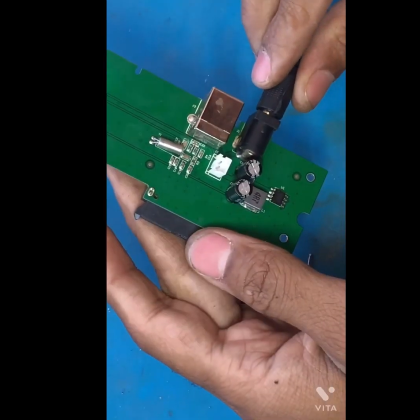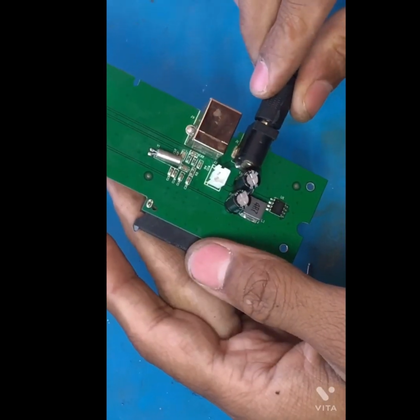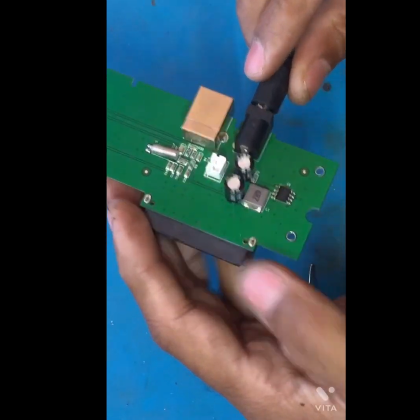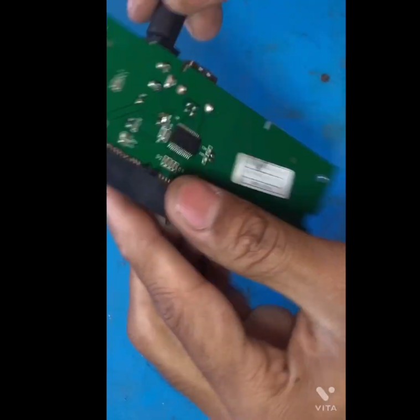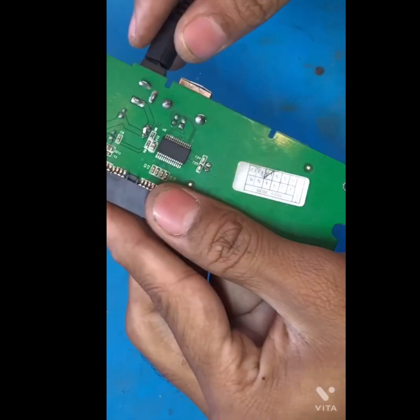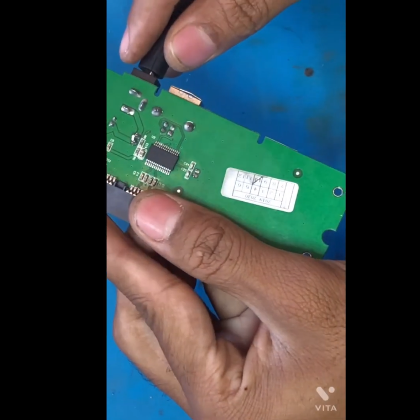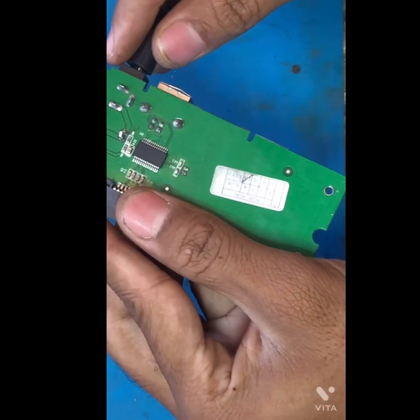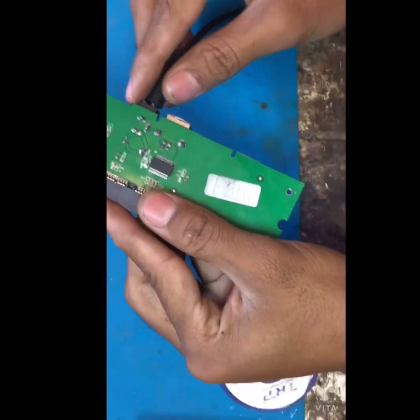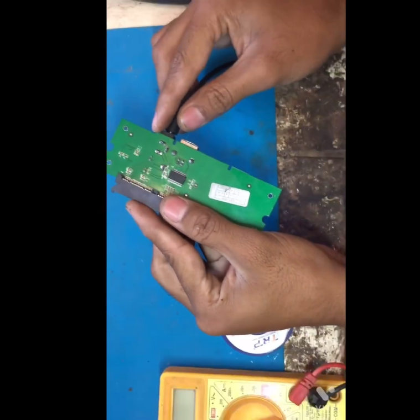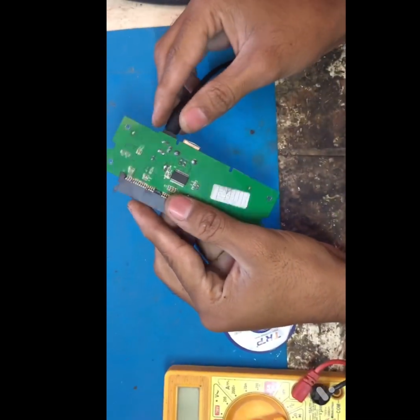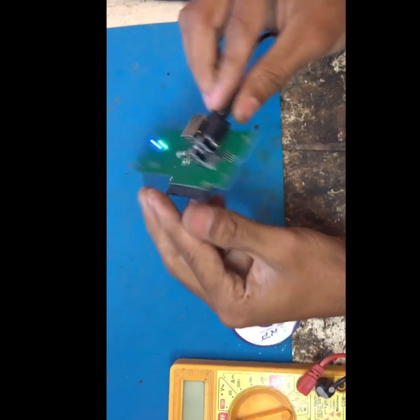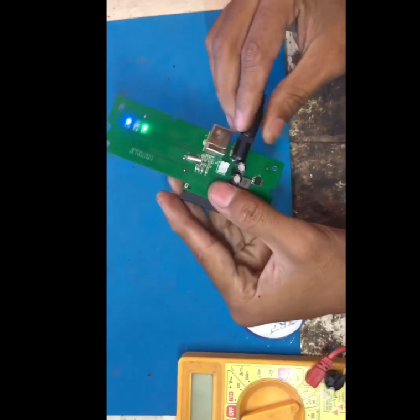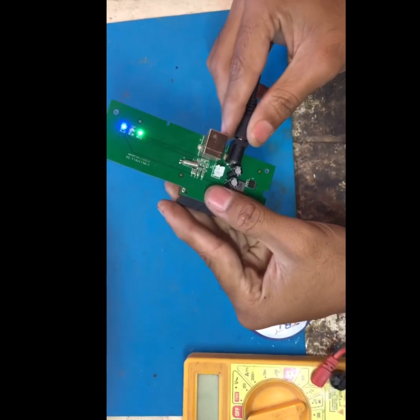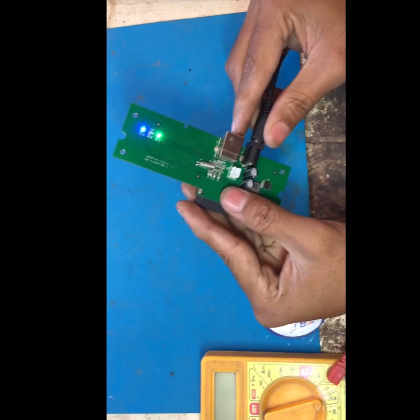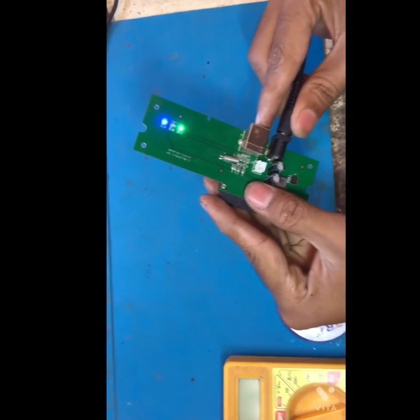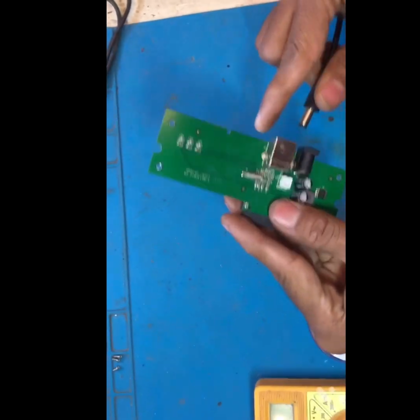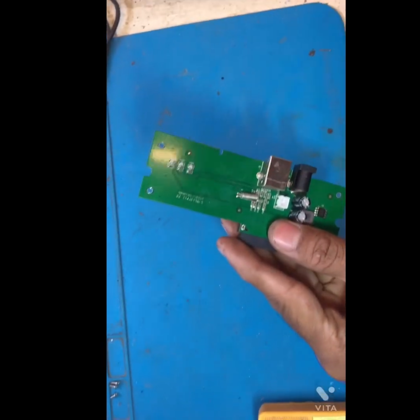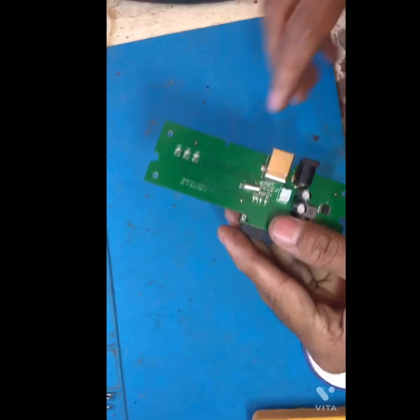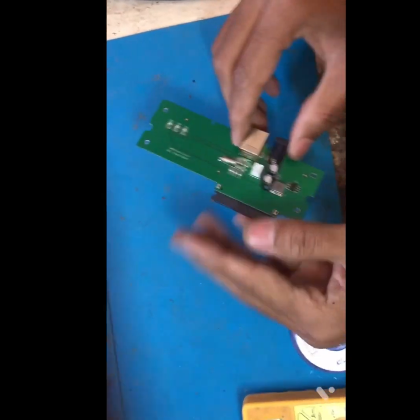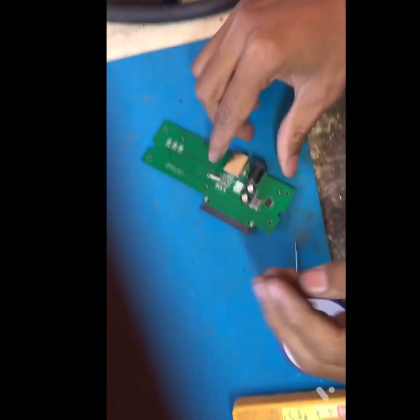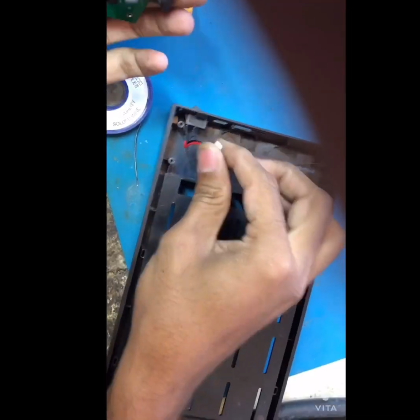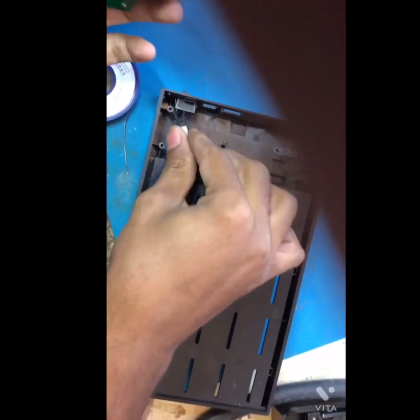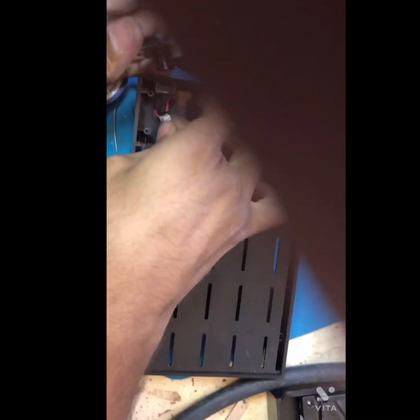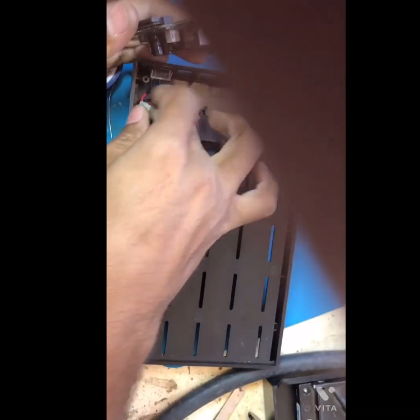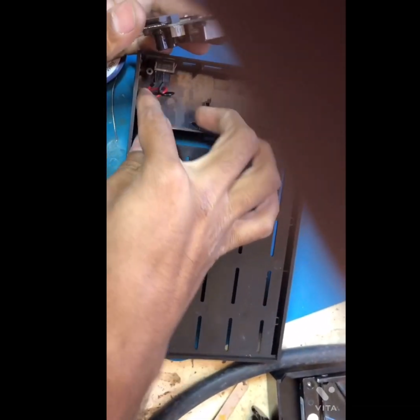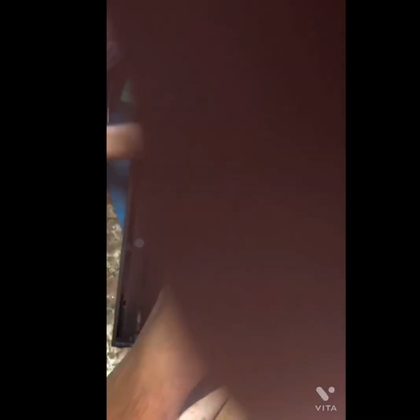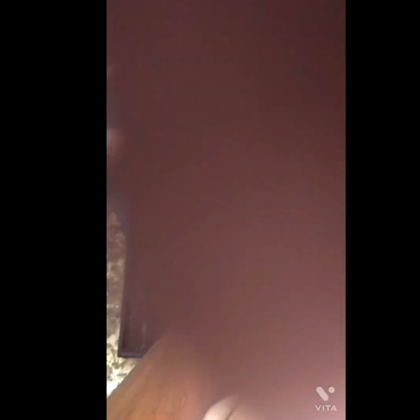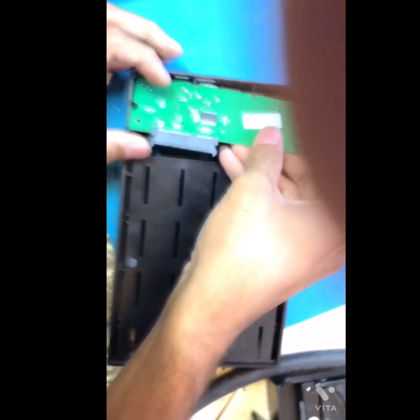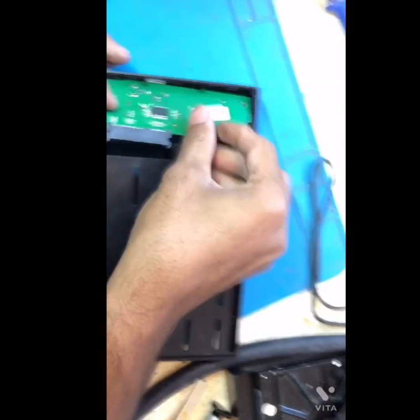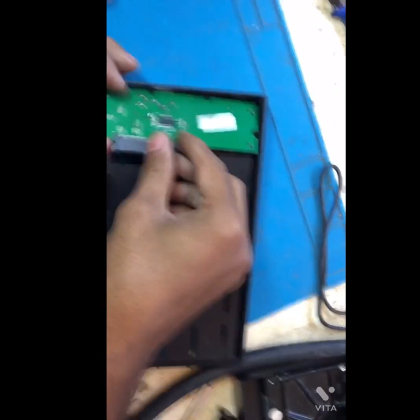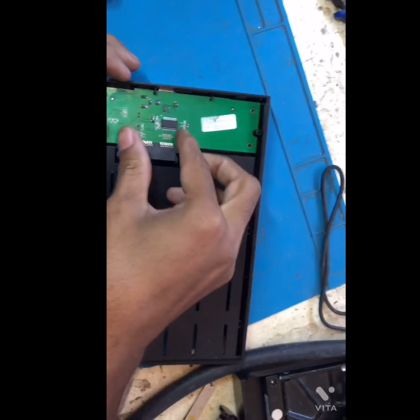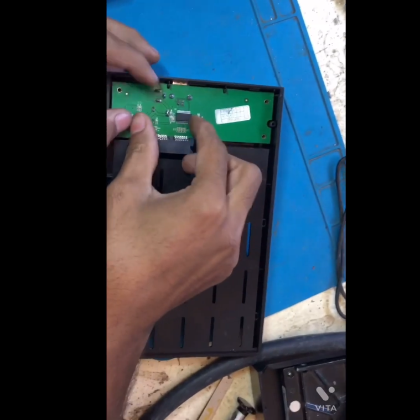Look, this USB 2.0 HDD enclosure turned on. No need to connect the on/off switch pin.